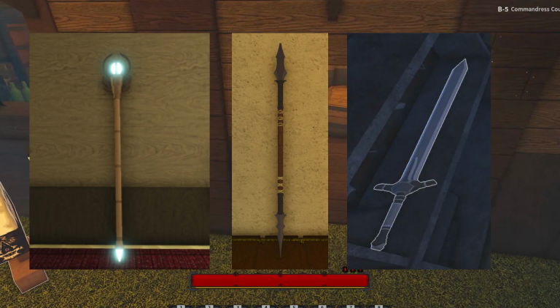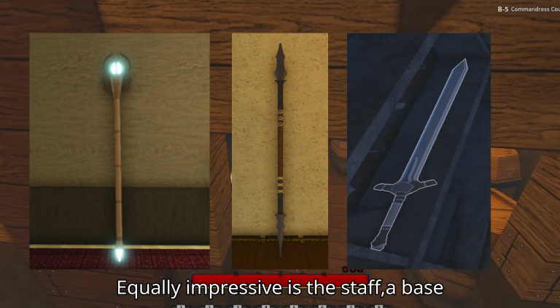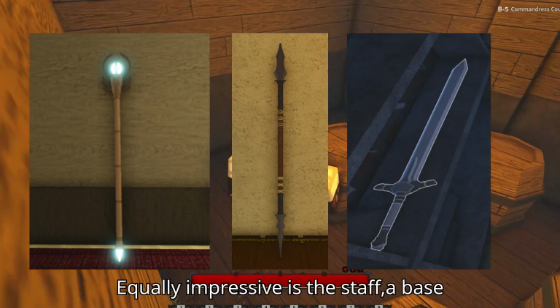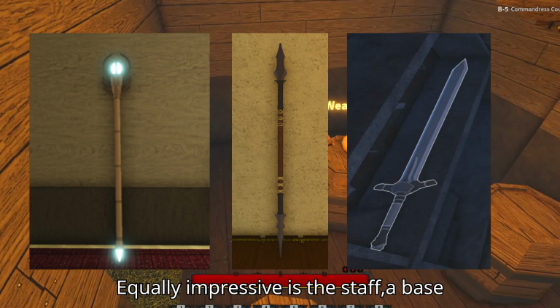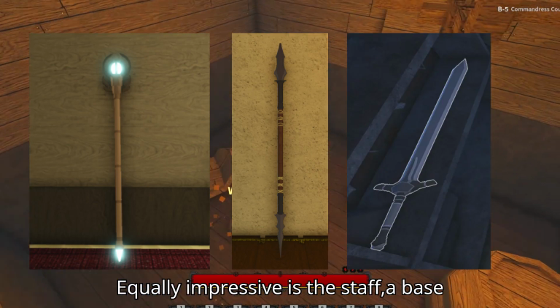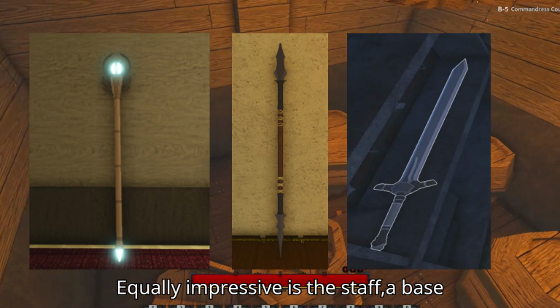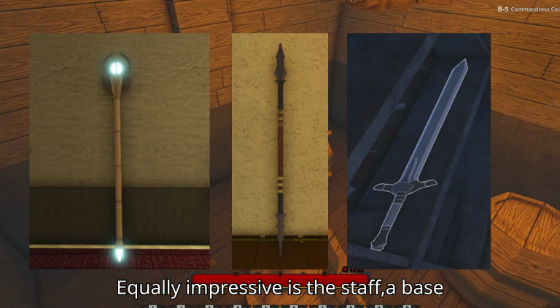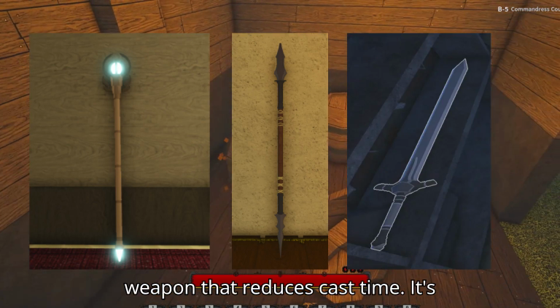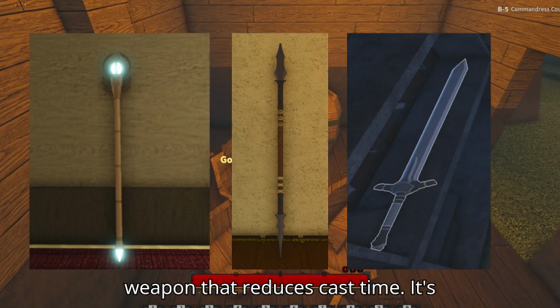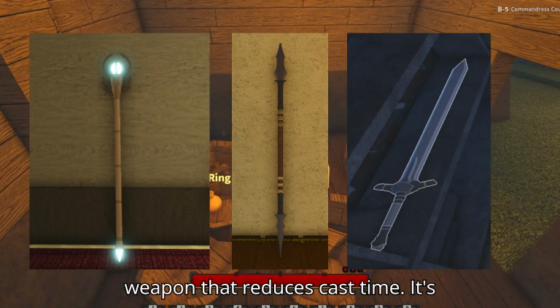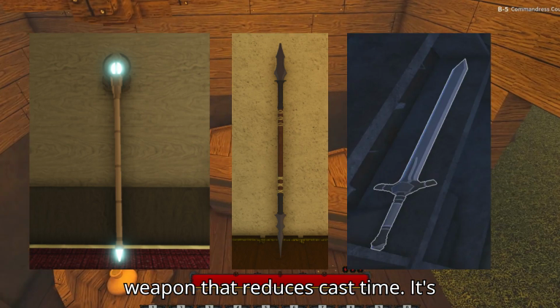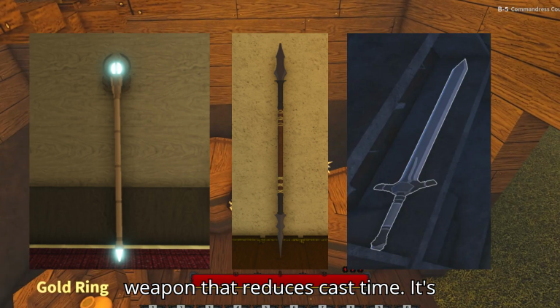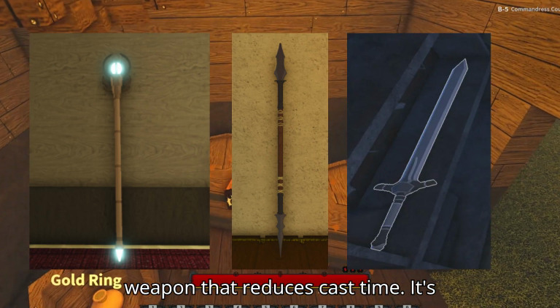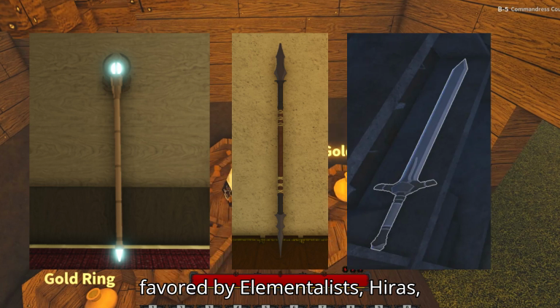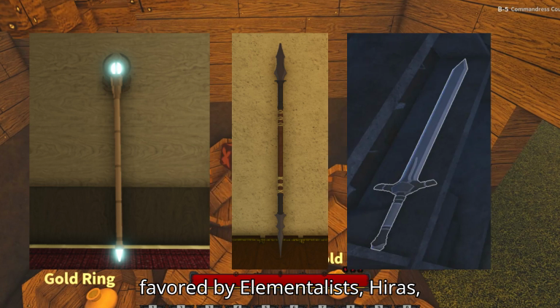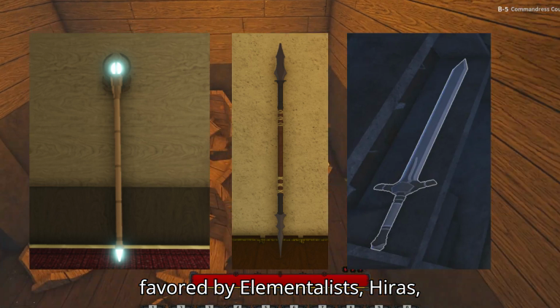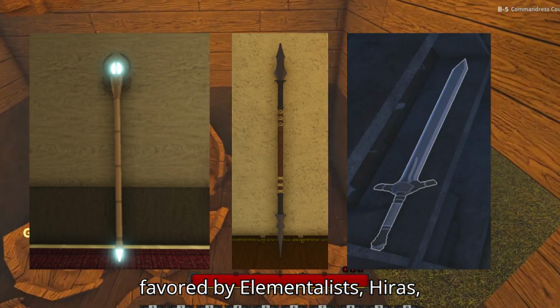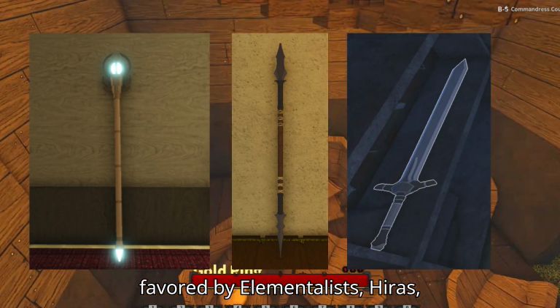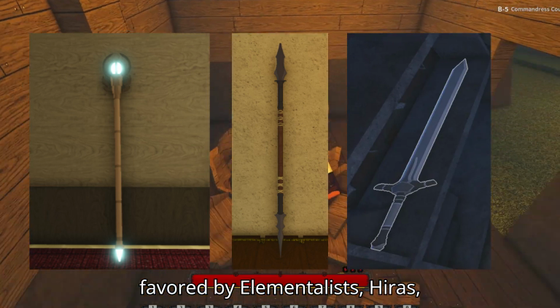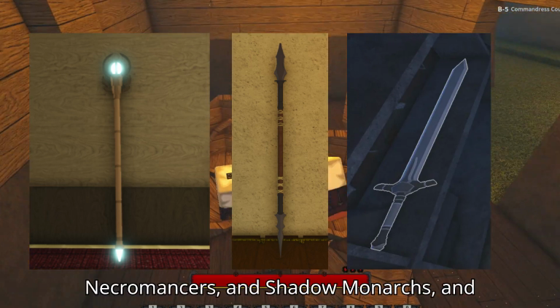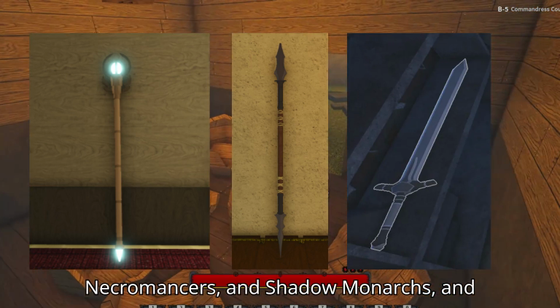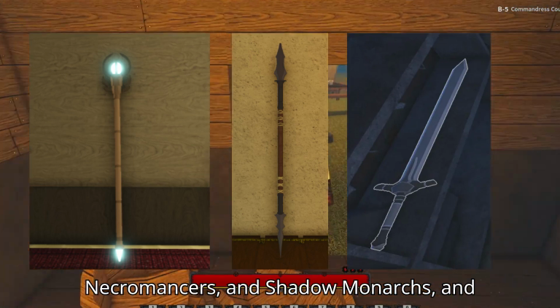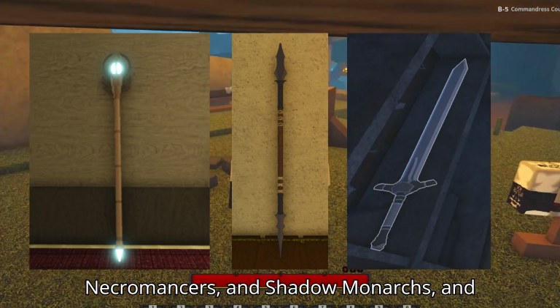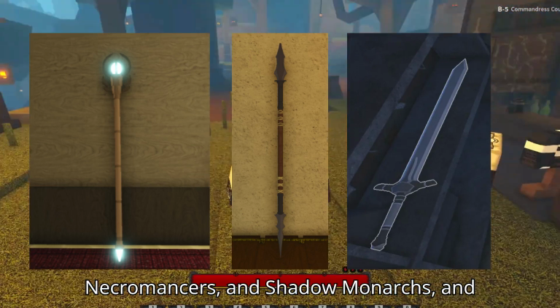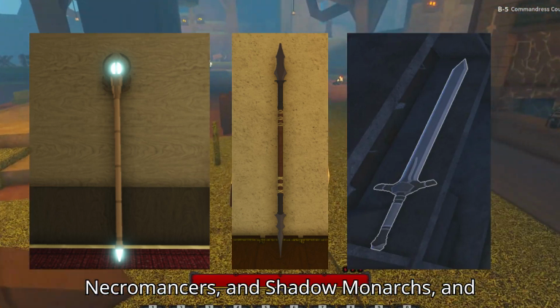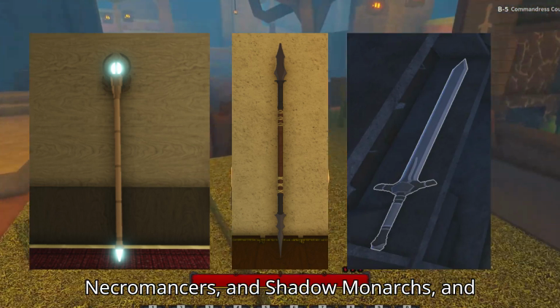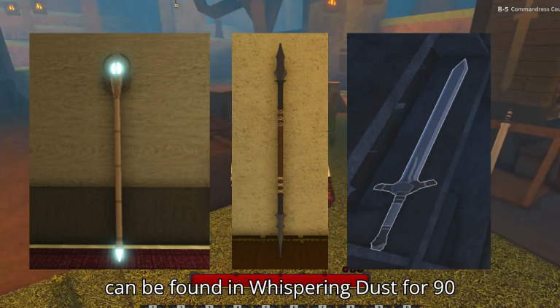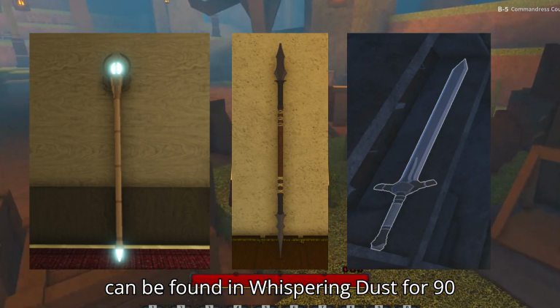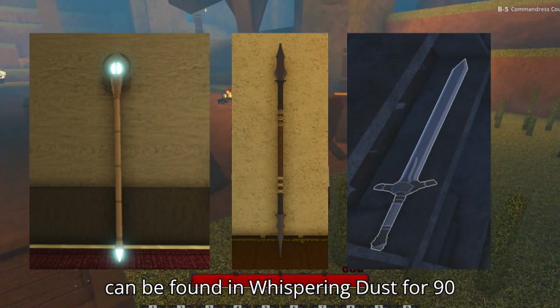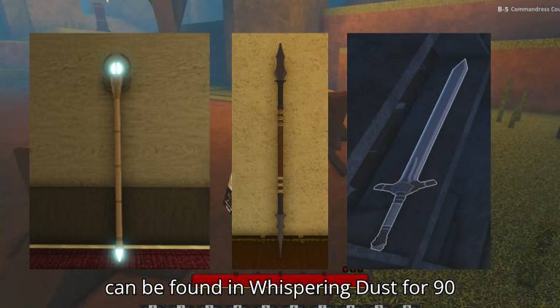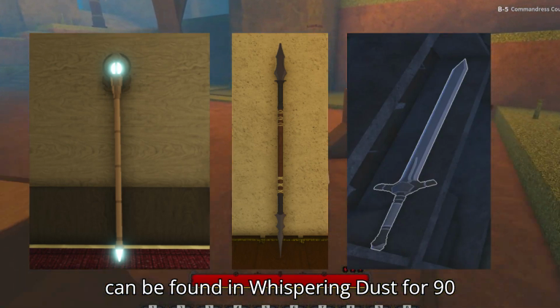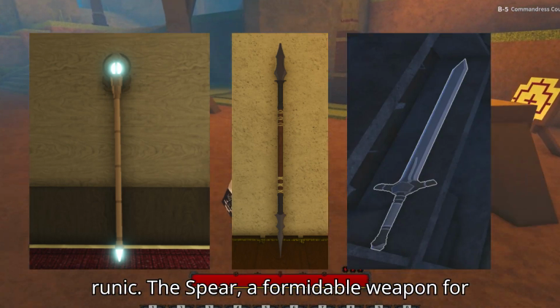Equally impressive is the Staff, a base weapon that reduces cast time. It's favored by Elementalists, Heroes, Necromancers, and Shadow Monarchs, and can be found in Whispering Dust for 90 runic.